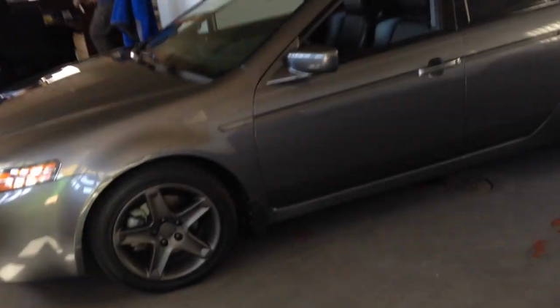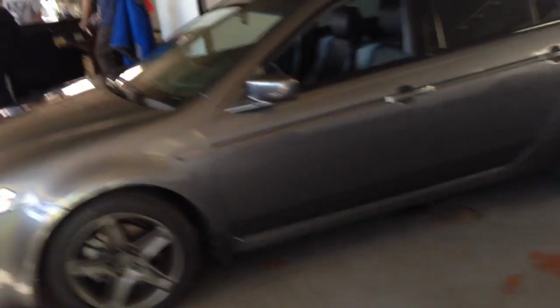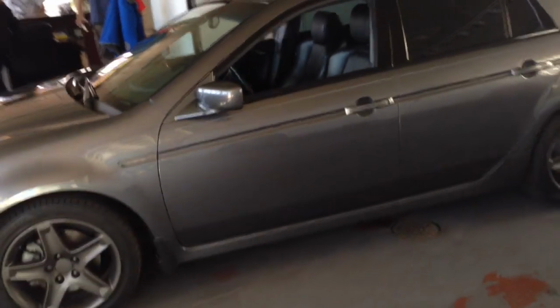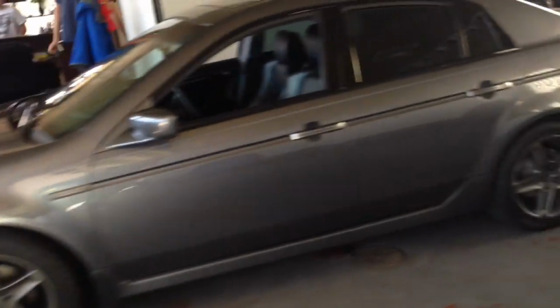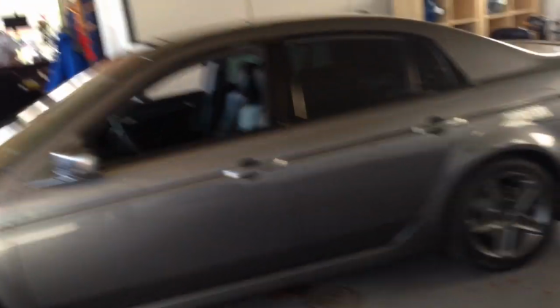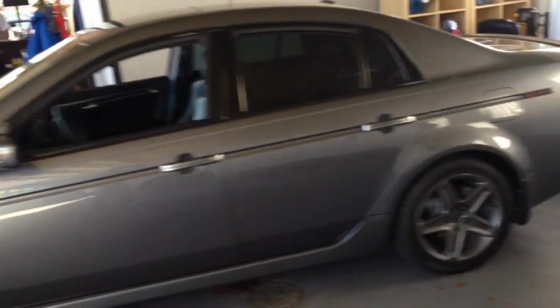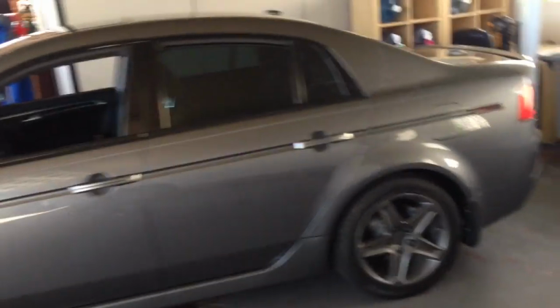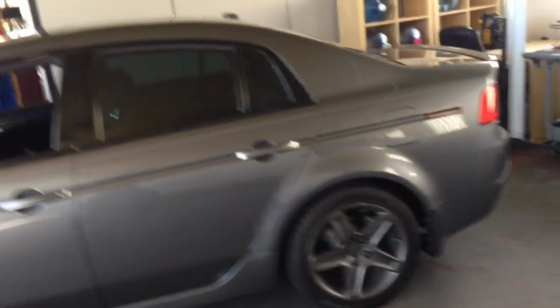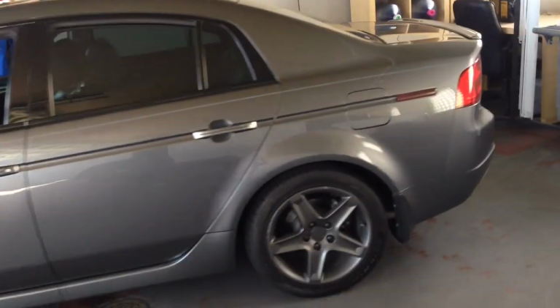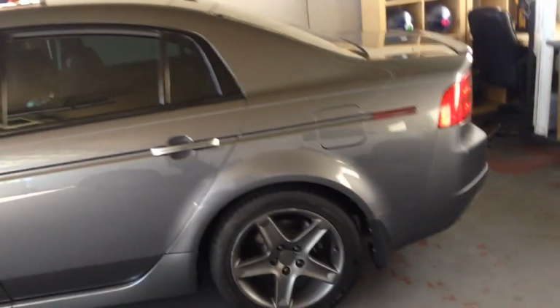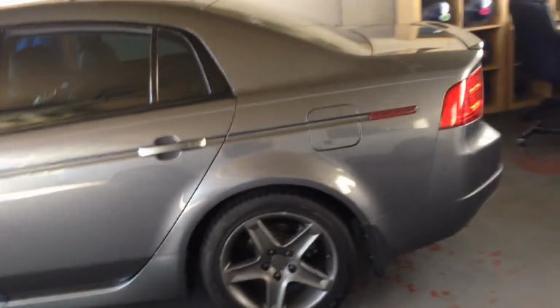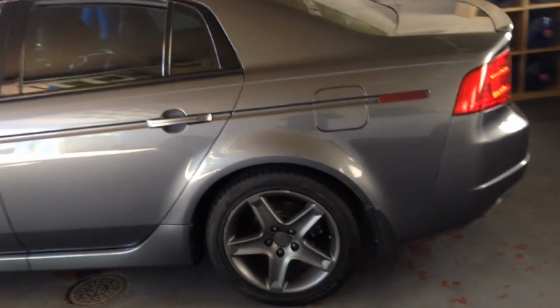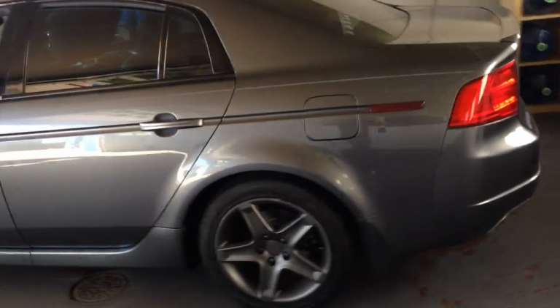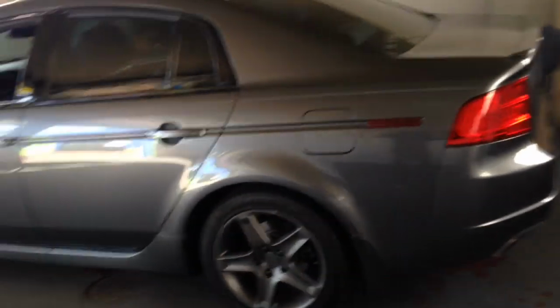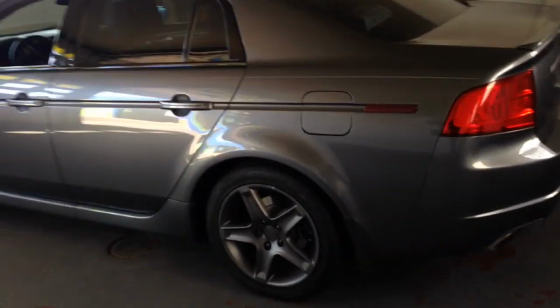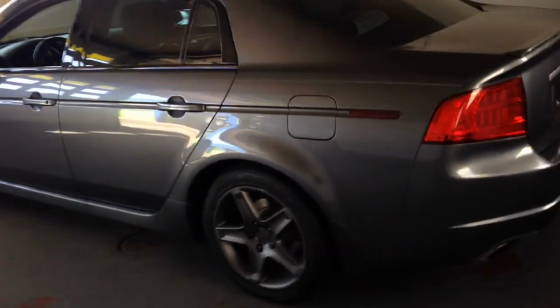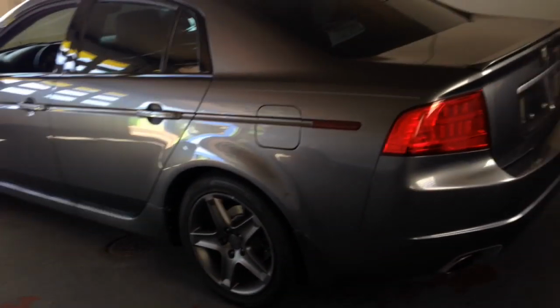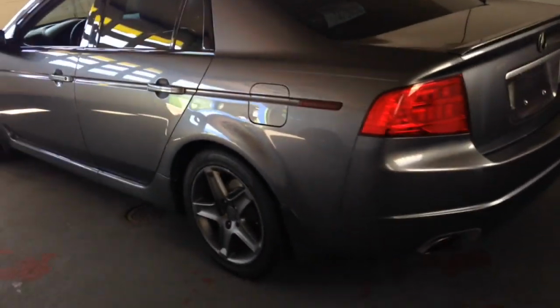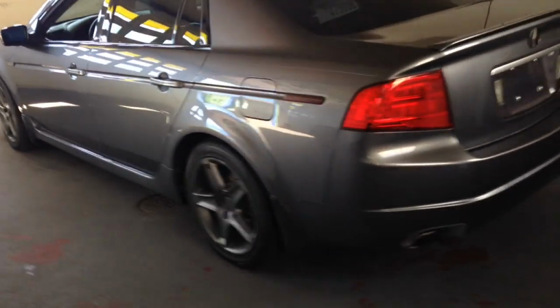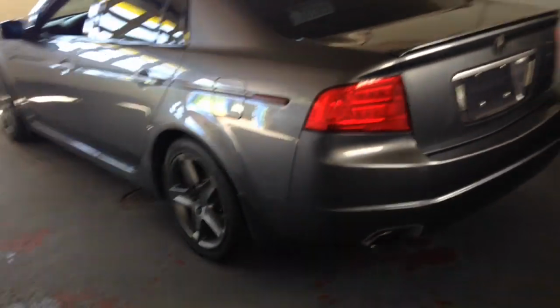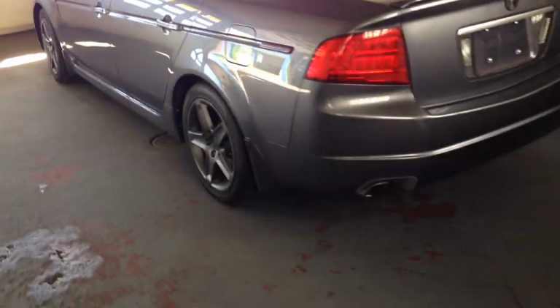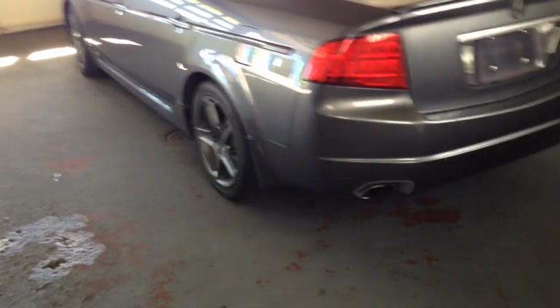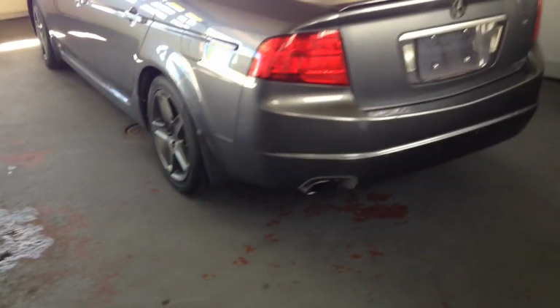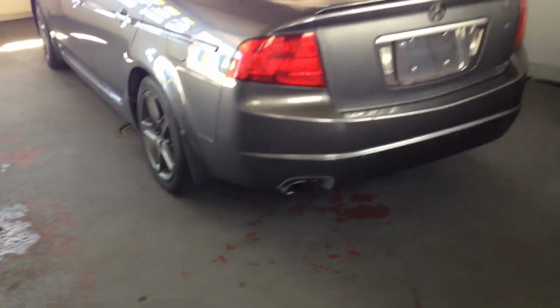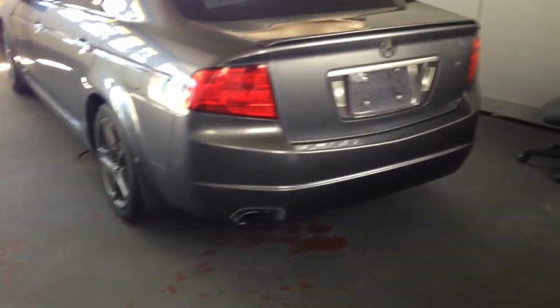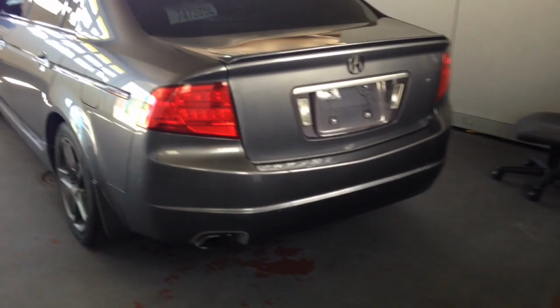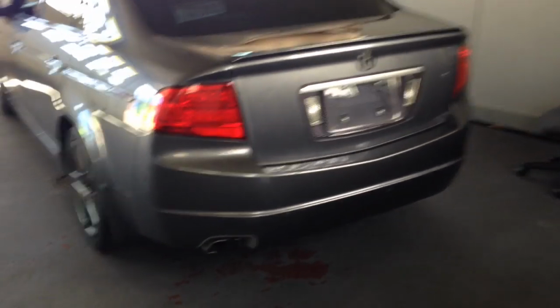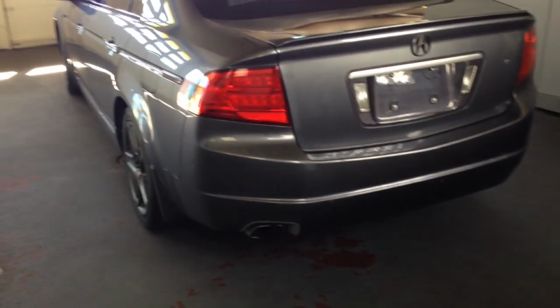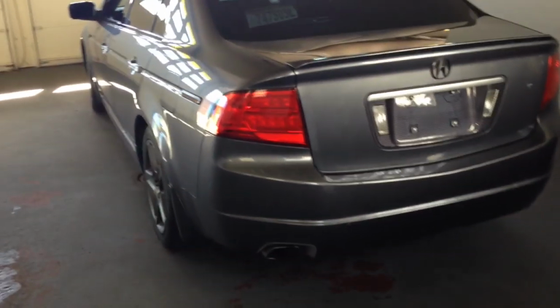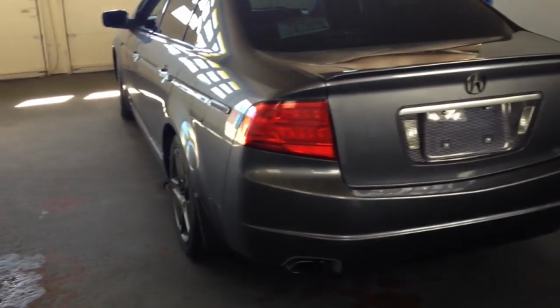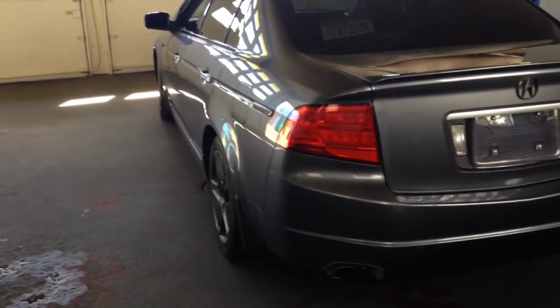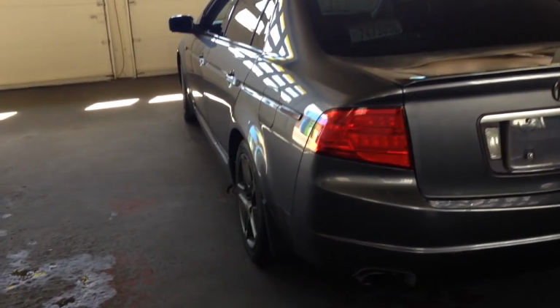For this project, I've got a 2005 Acura TL. It's got a fully loaded audio system with factory navigation and ELS surround sound. What it's missing is iPod connectivity, so that's what we're going to be adding.